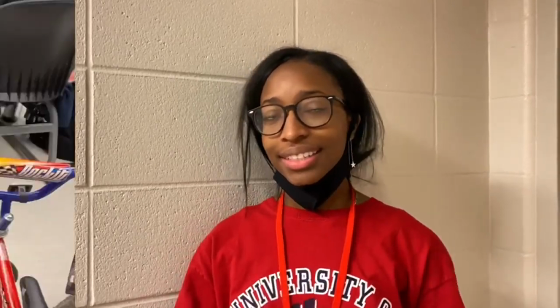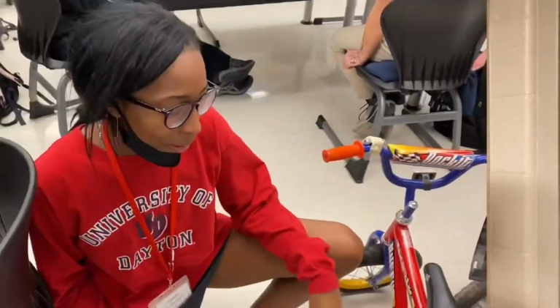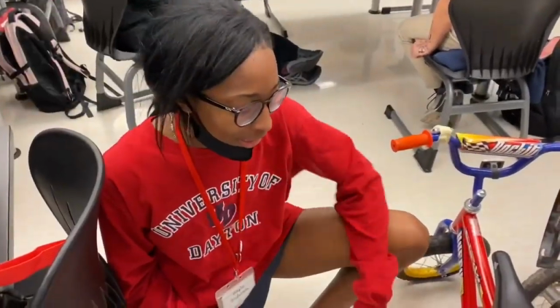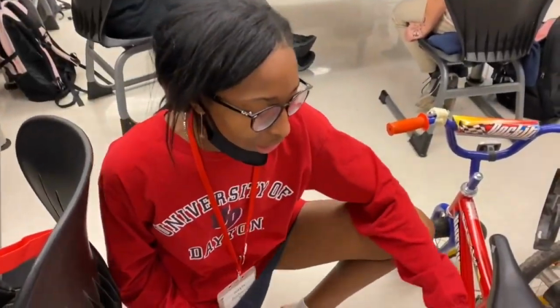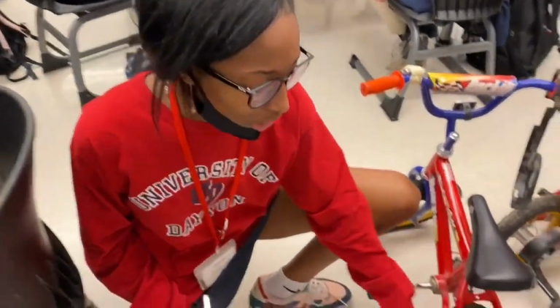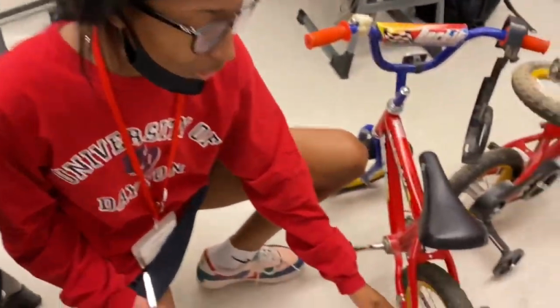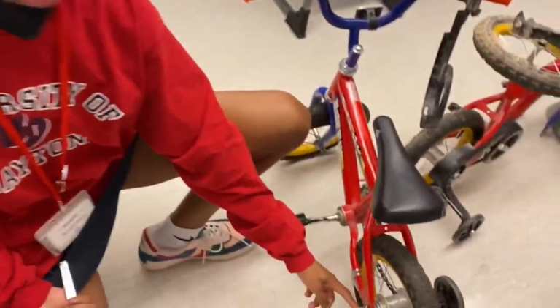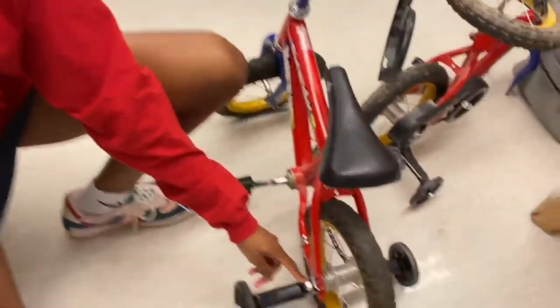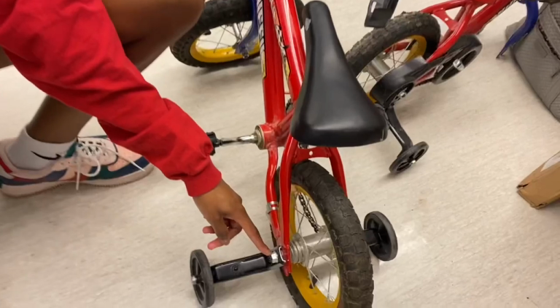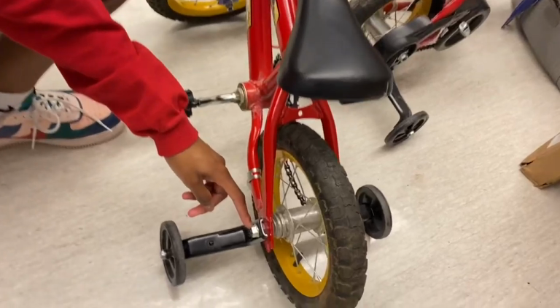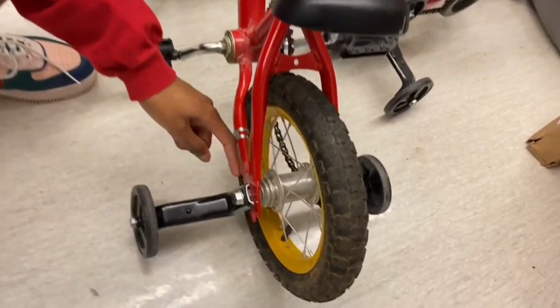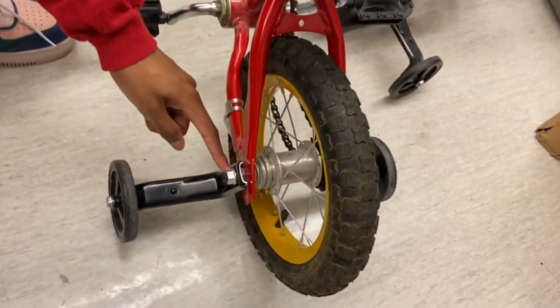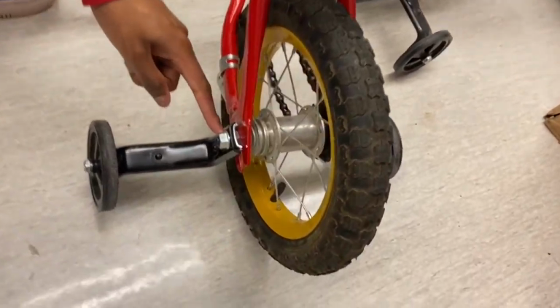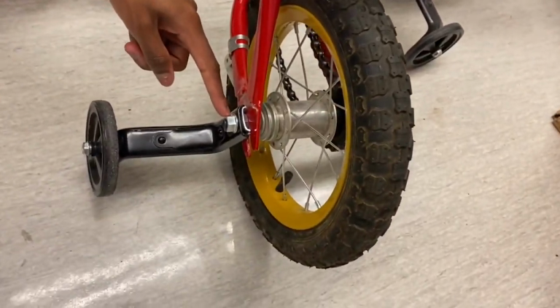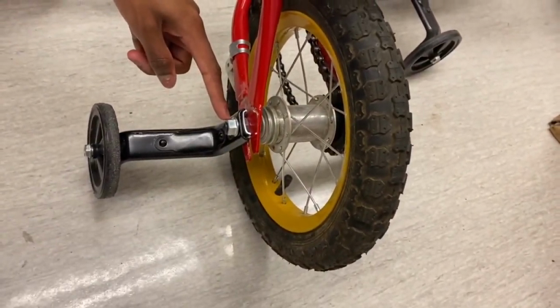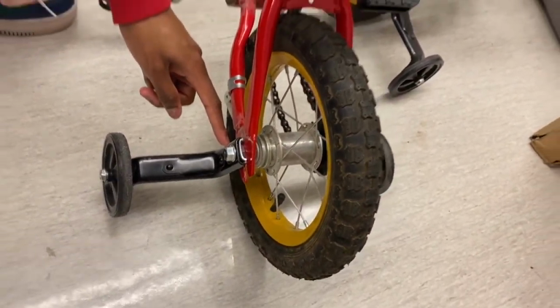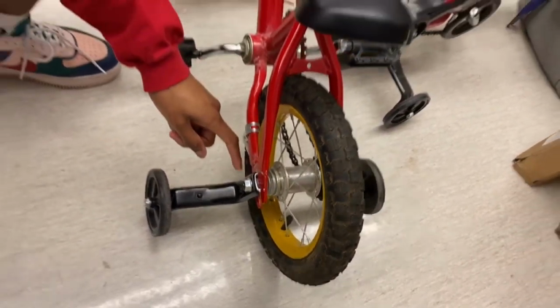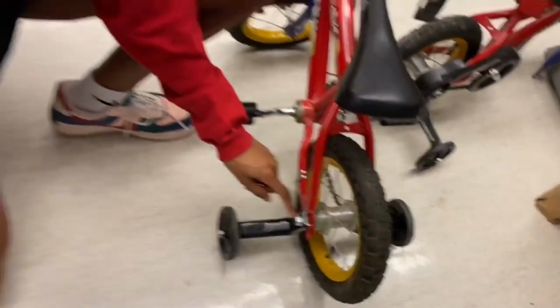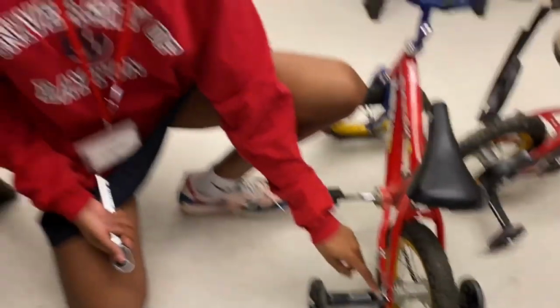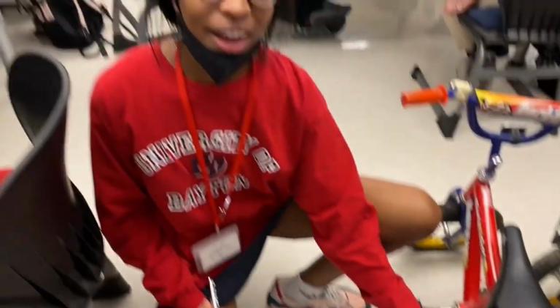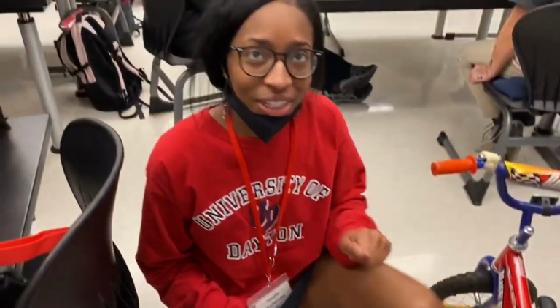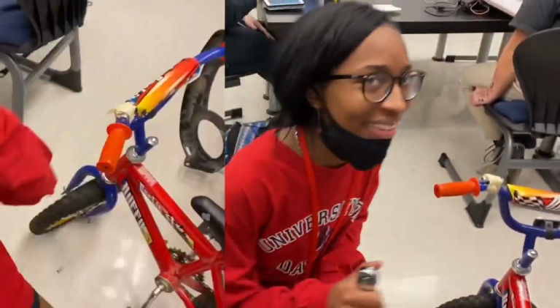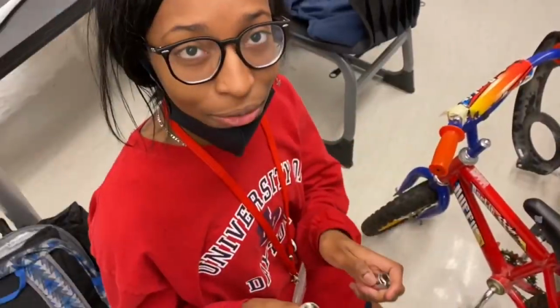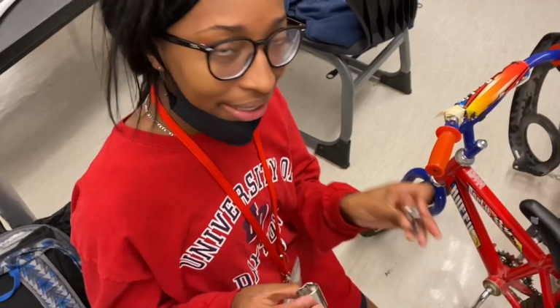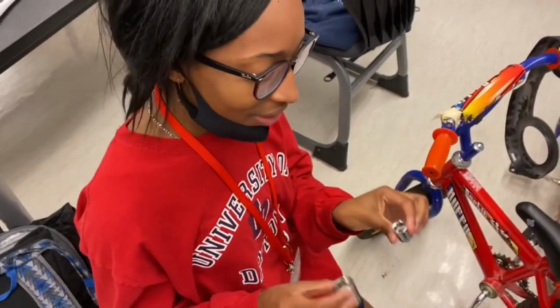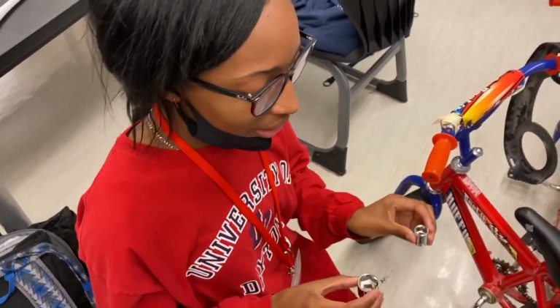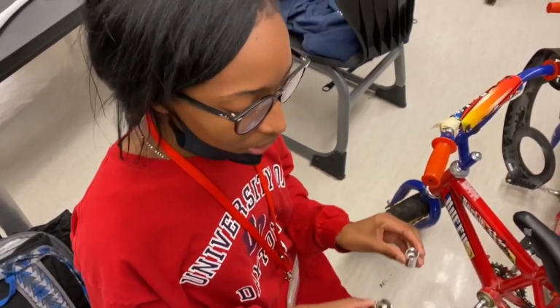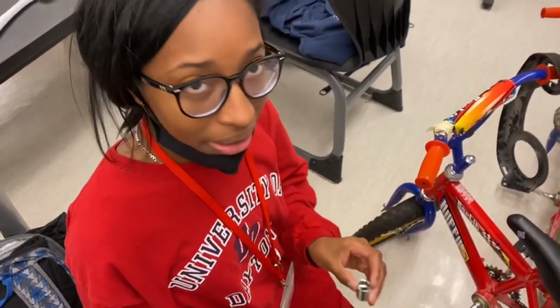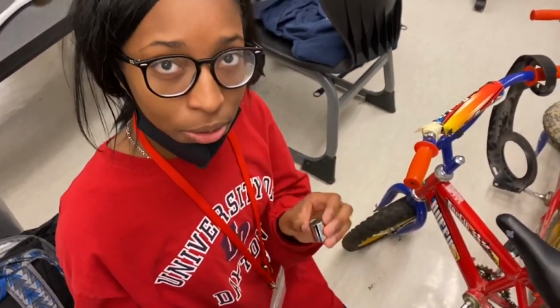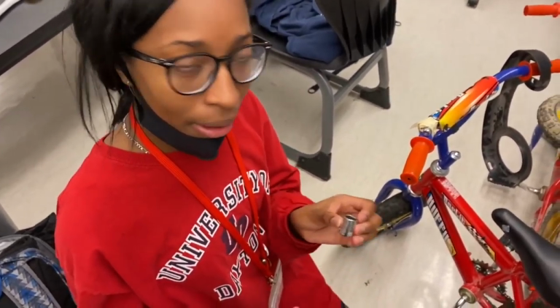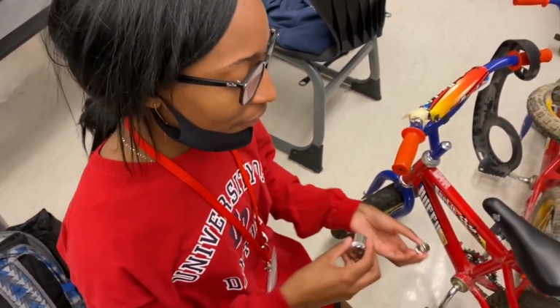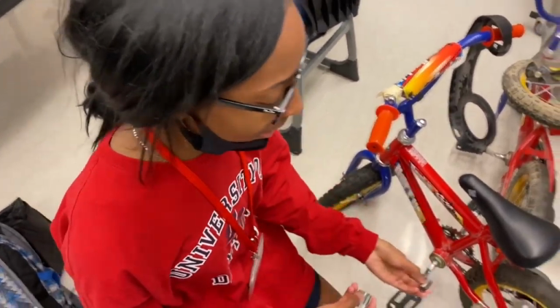I want to take the training wheels off of this bike, and in order to do so I'm going to need a socket that fits the nut on the training wheels. So before I attach the socket to the wrench, I'm going to see which one of them fits the nut.